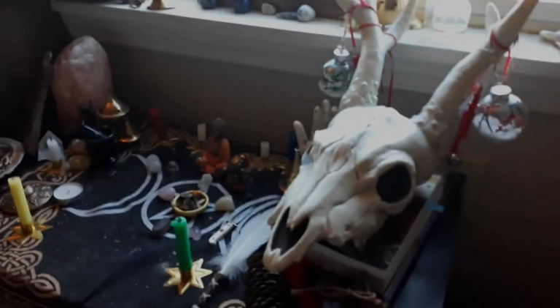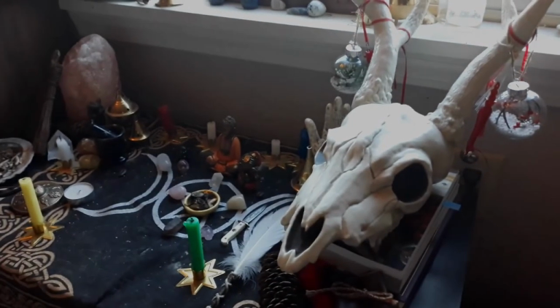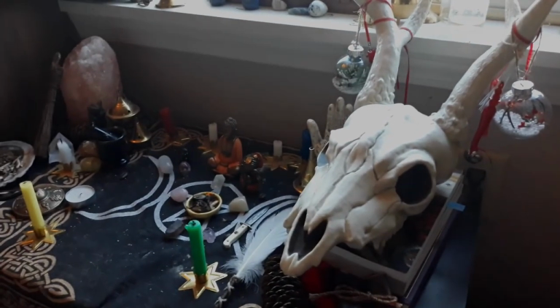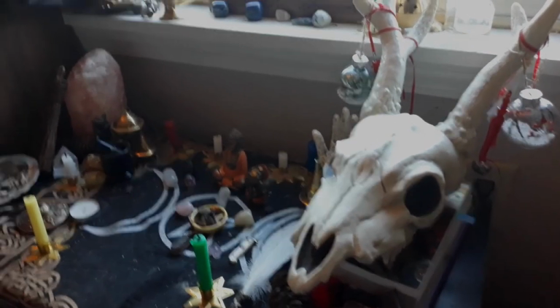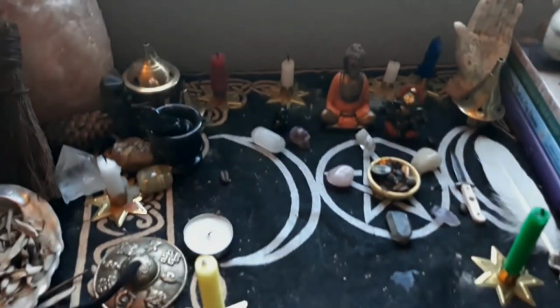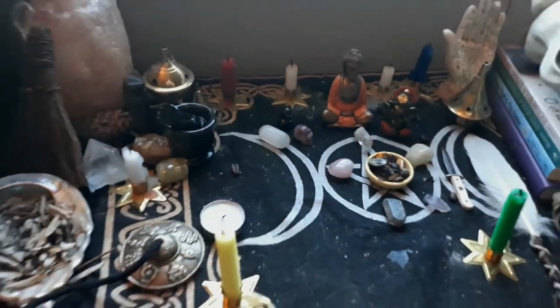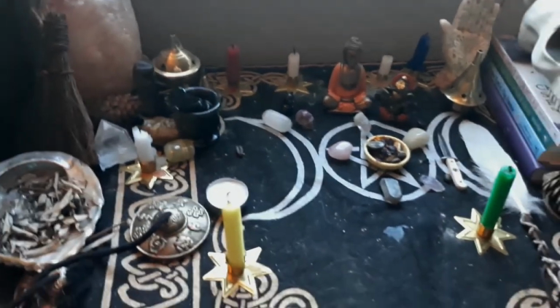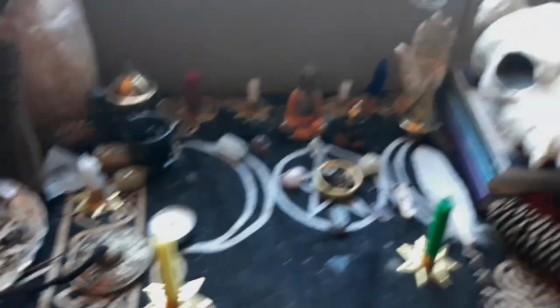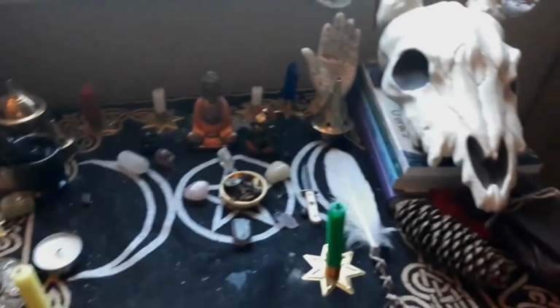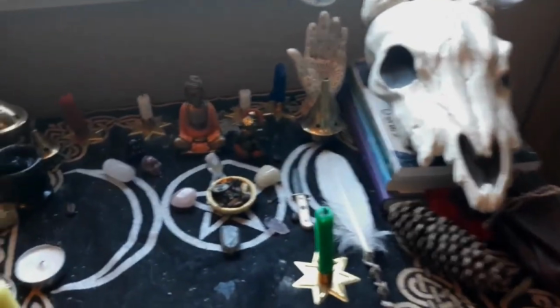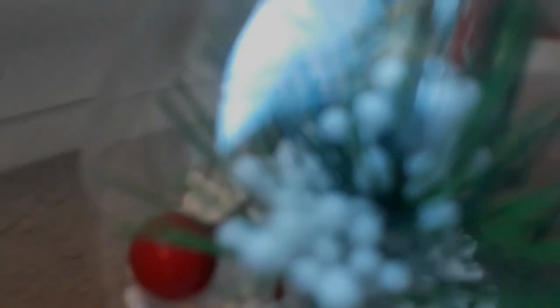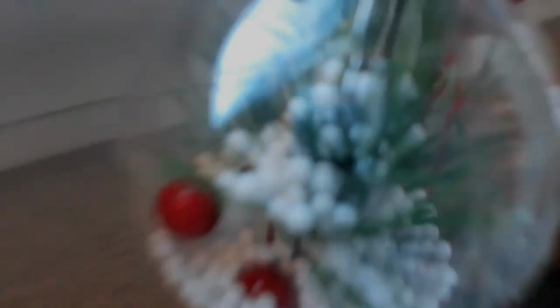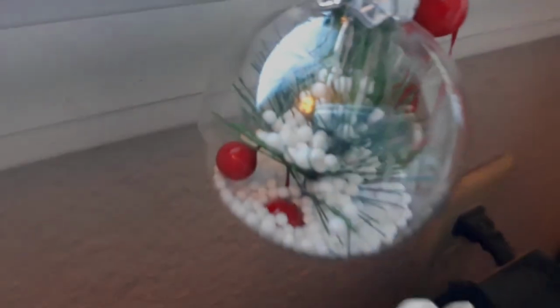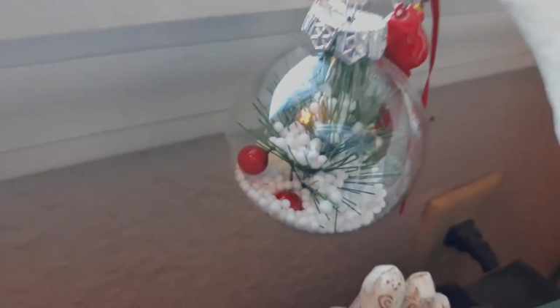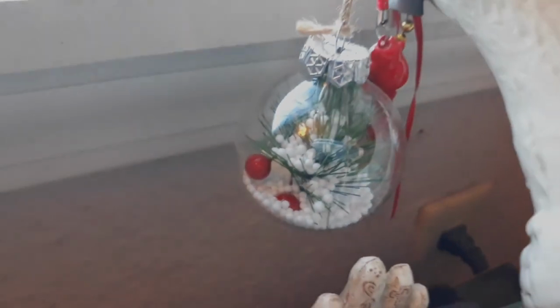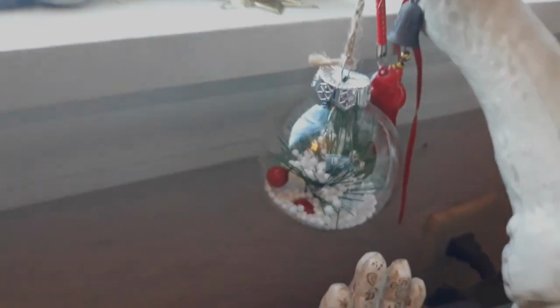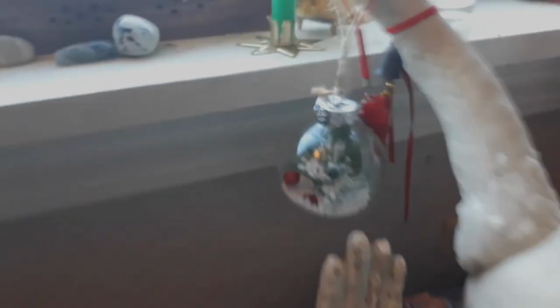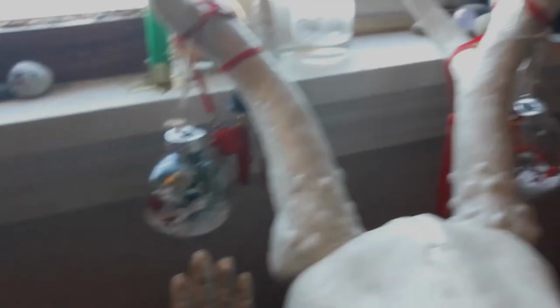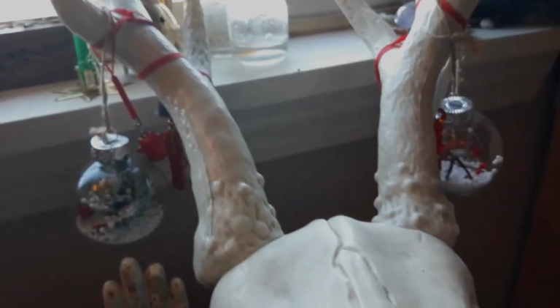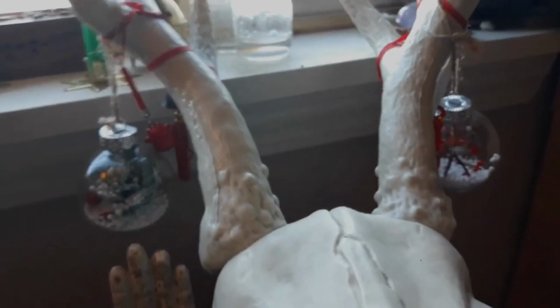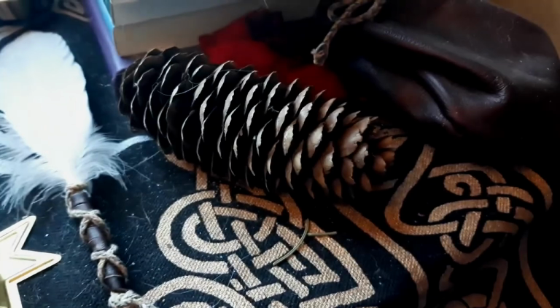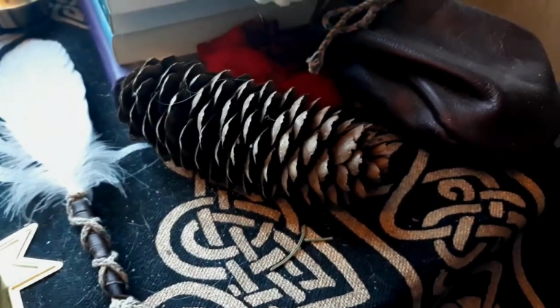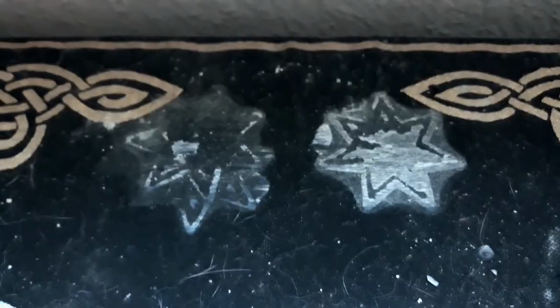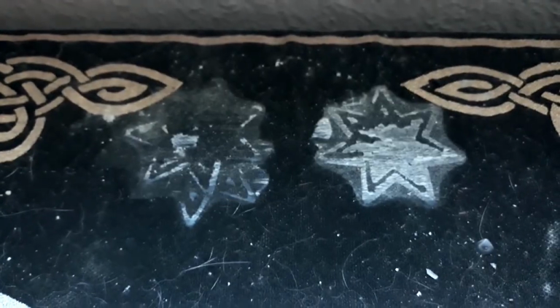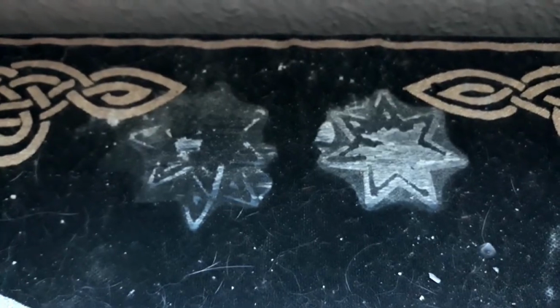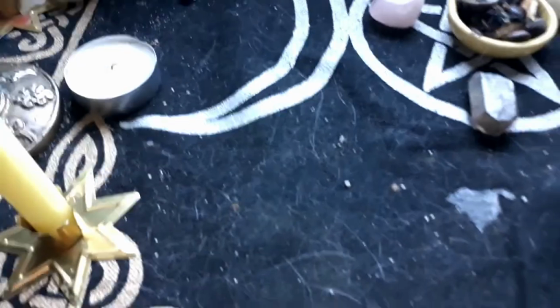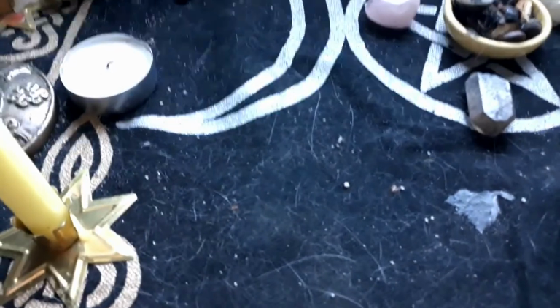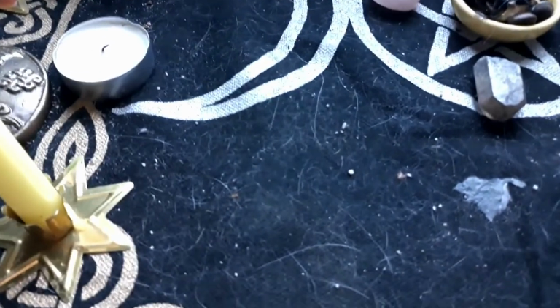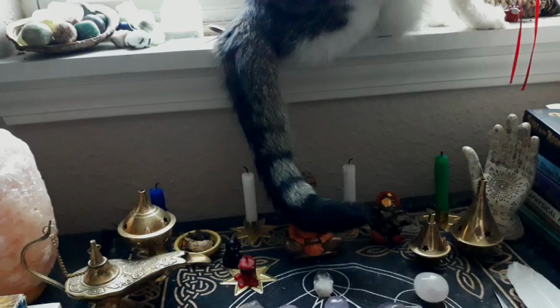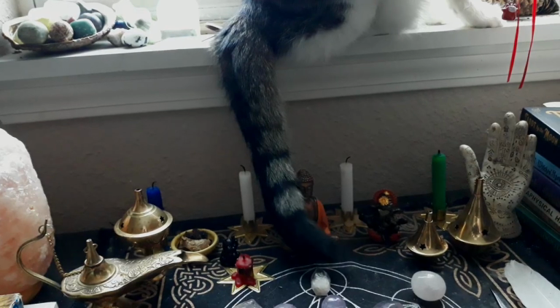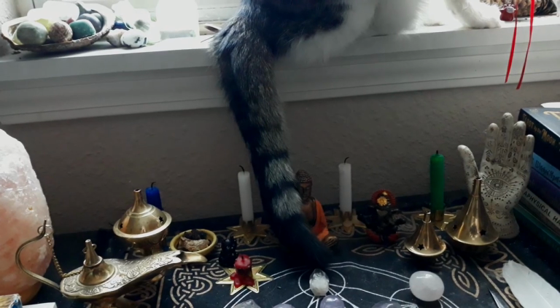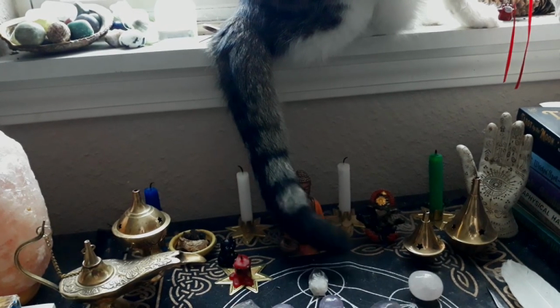My altar needs cleaning as well. I've gotten busy and neglected it, which is so disrespectful. There are old Christmas ornaments, wax stains, and cat fur and litter. Gee, I wonder why.